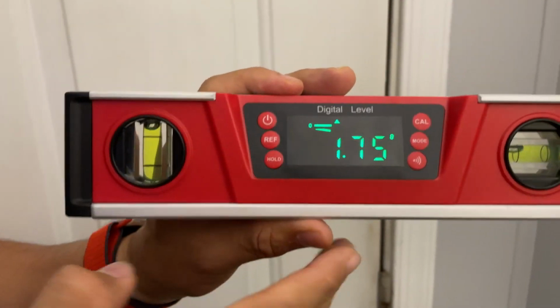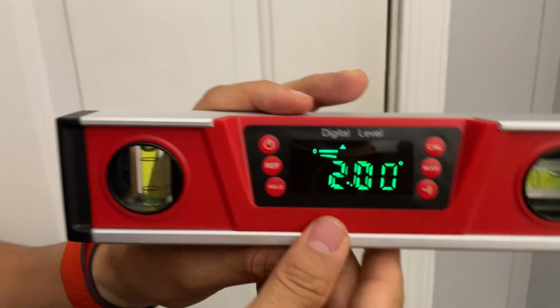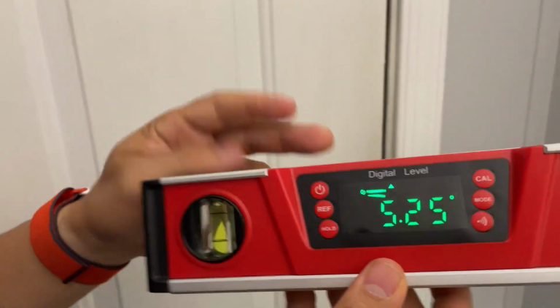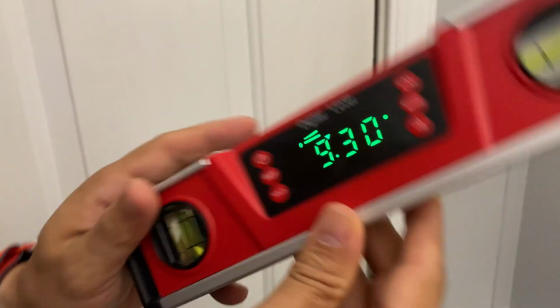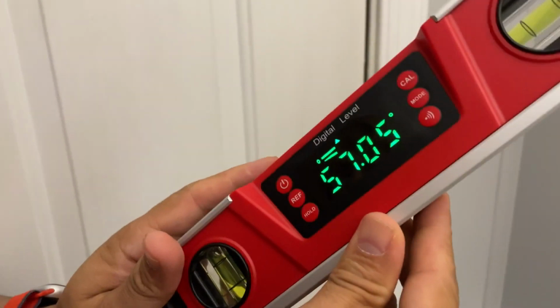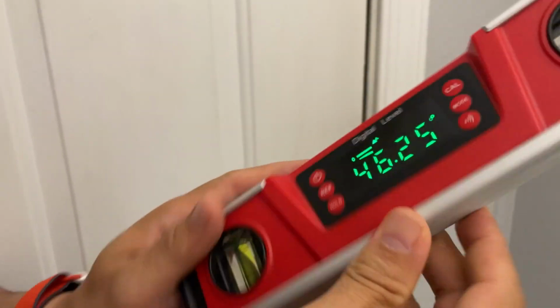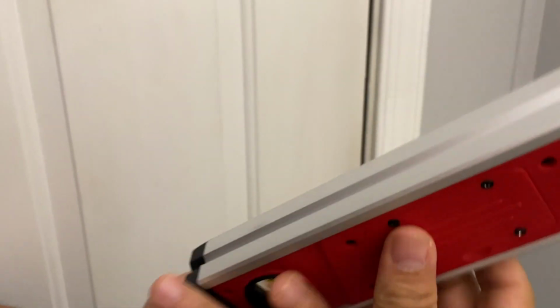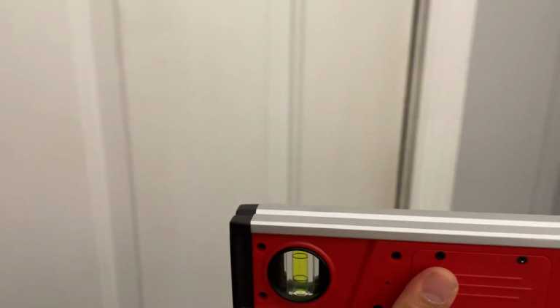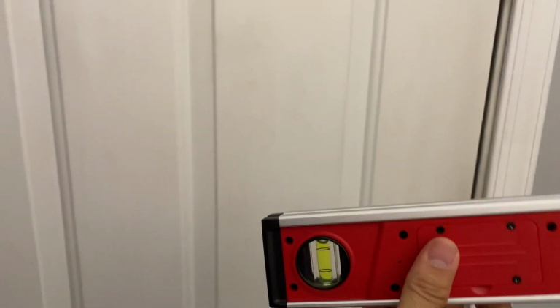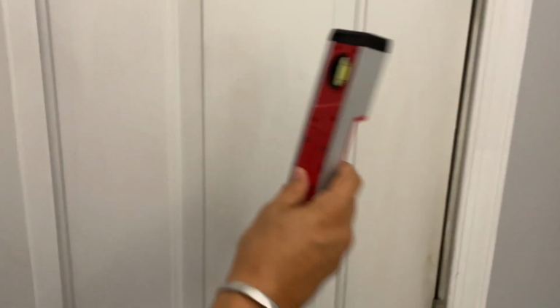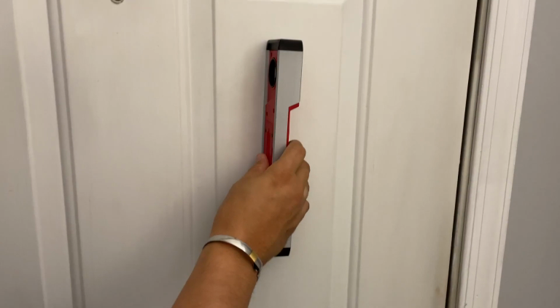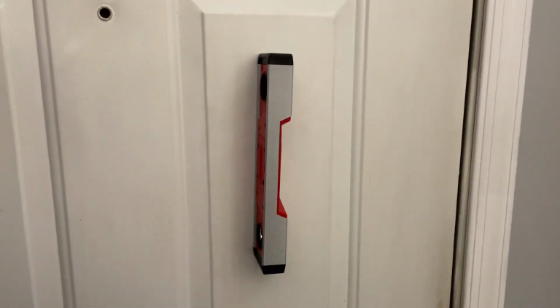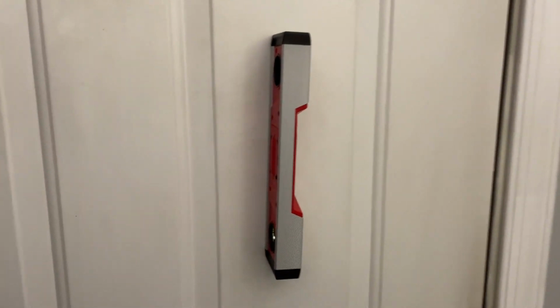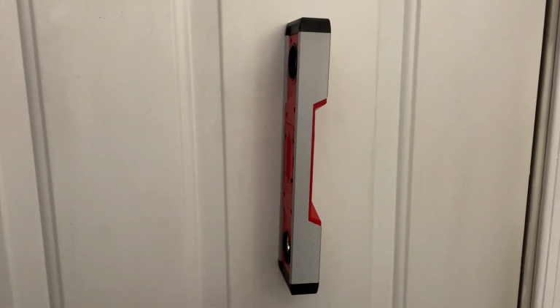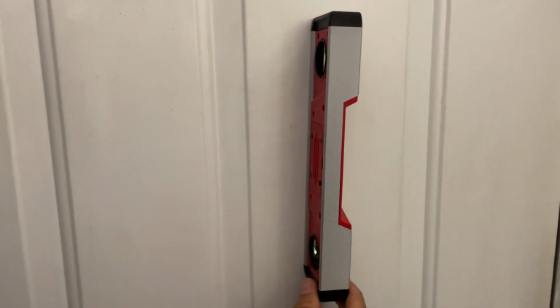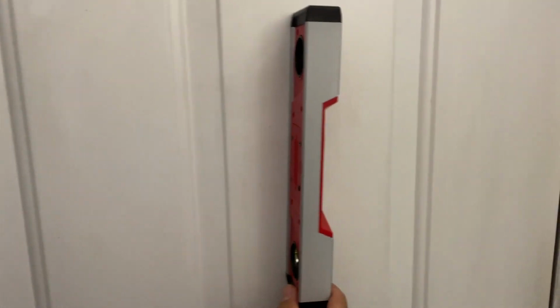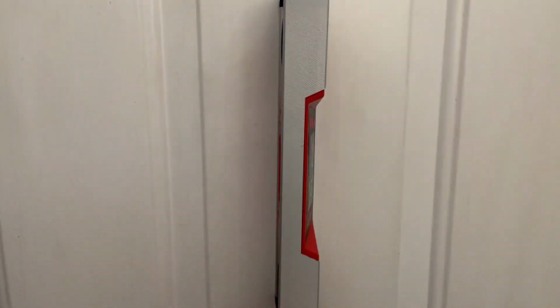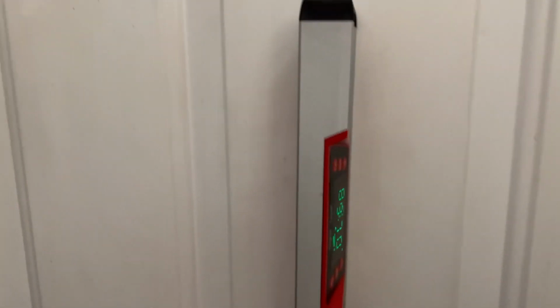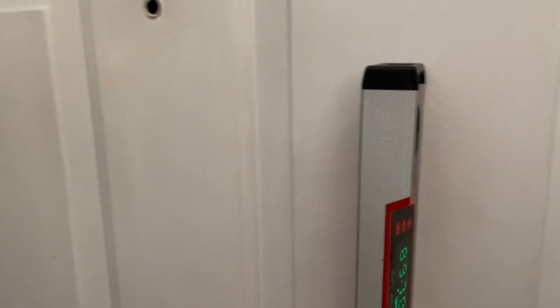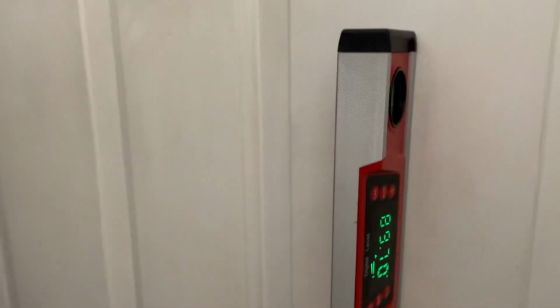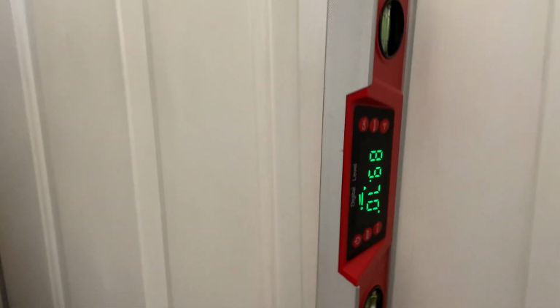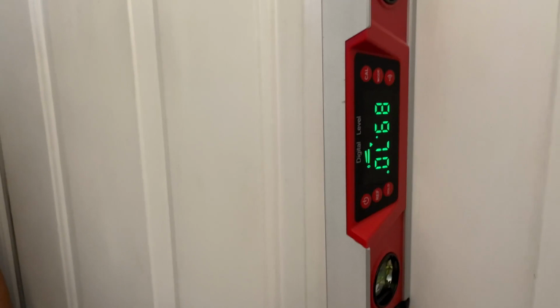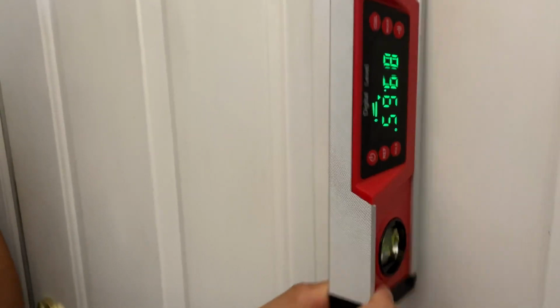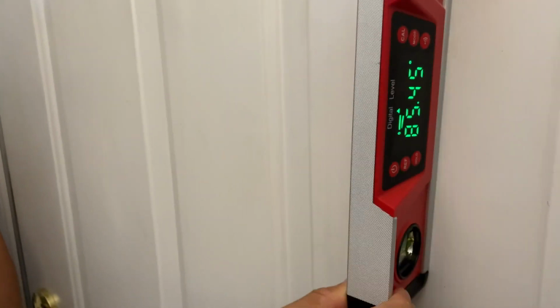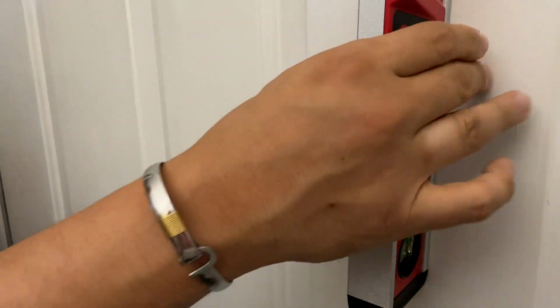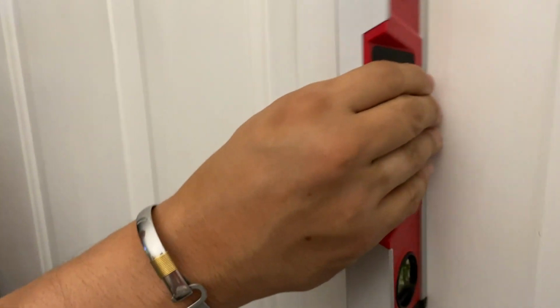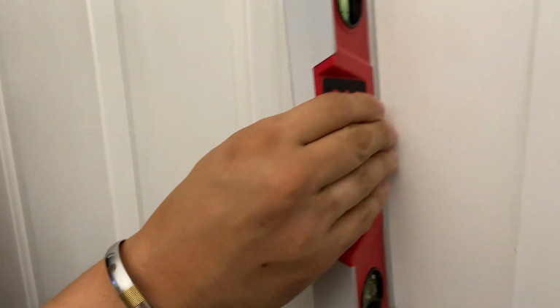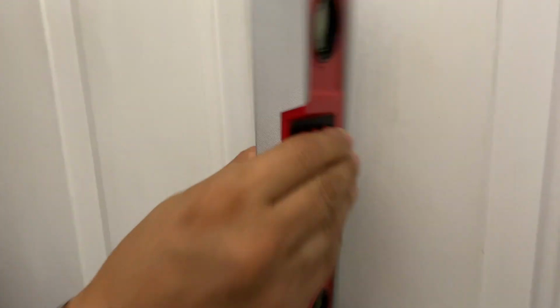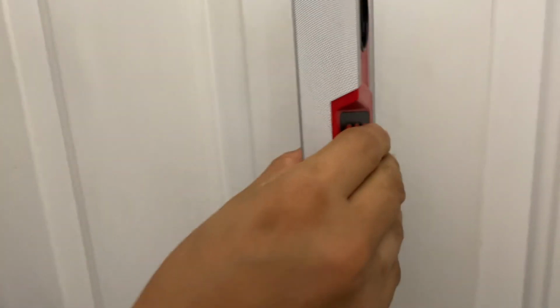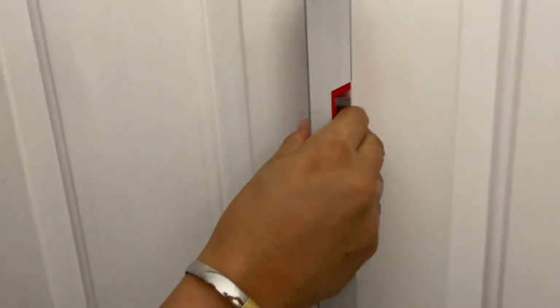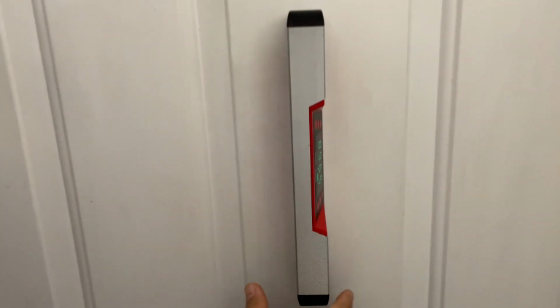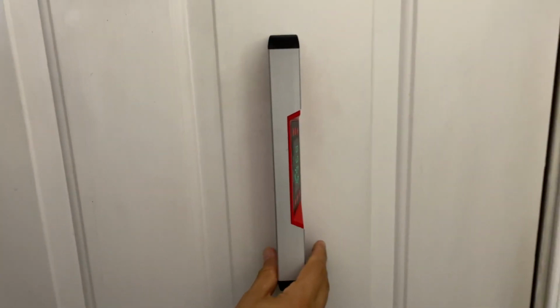Another key feature is that this is magnetic. I just went and stuck this in the door here, and the magnet is super powerful. This thing's not going anywhere when you have it stuck onto something — the magnet works really well.